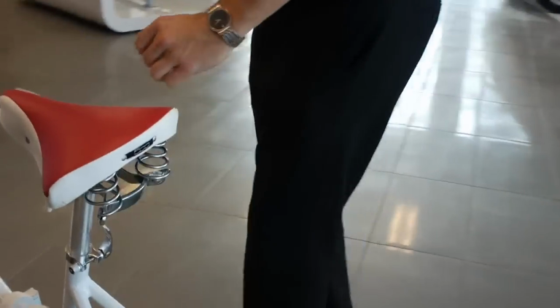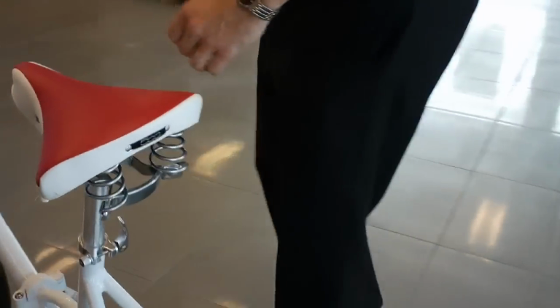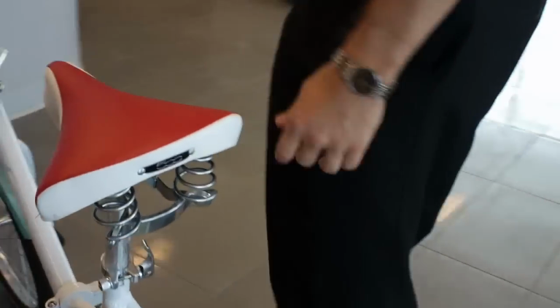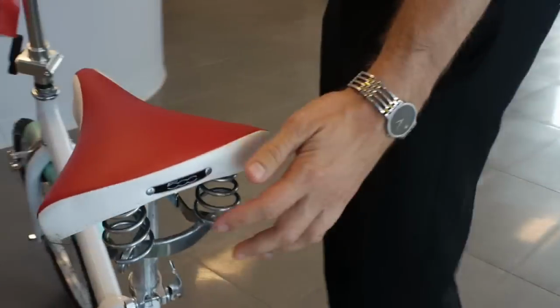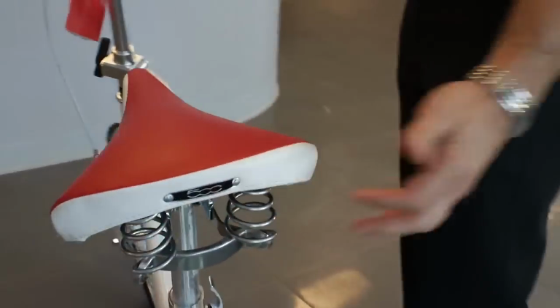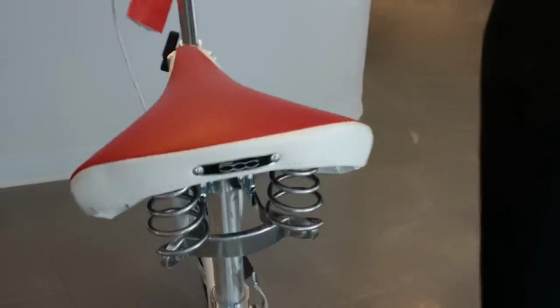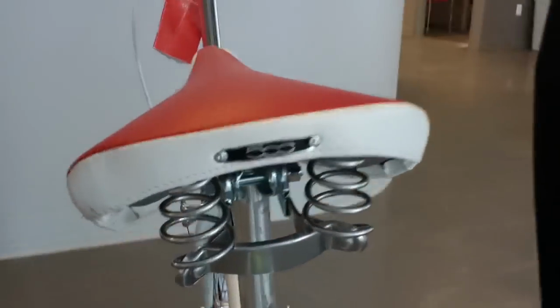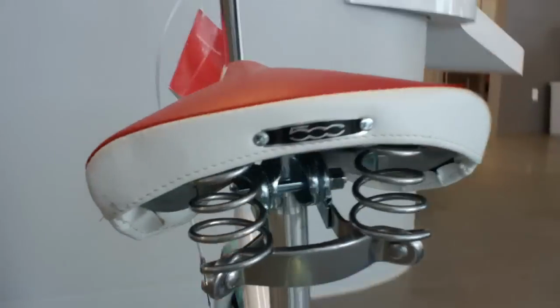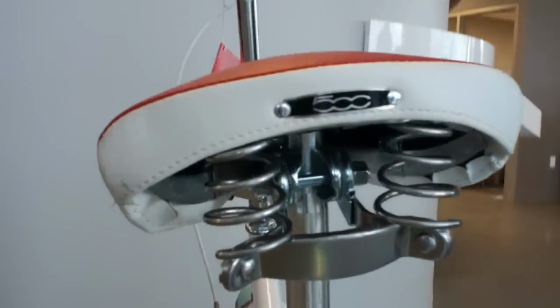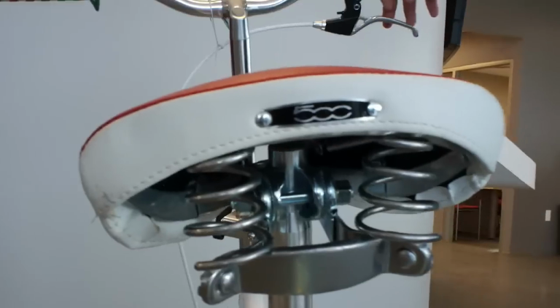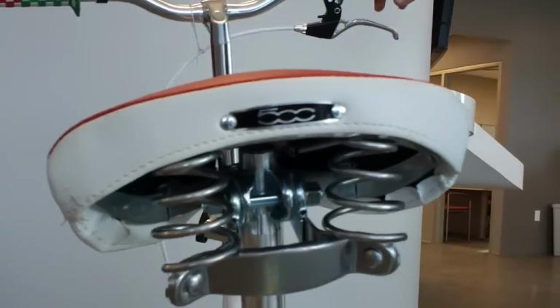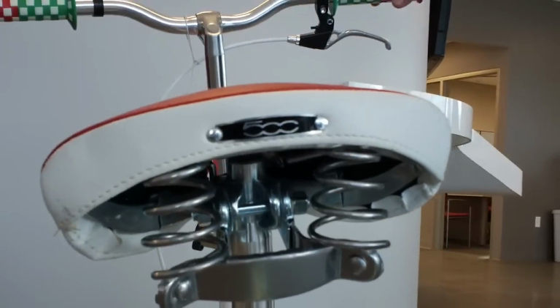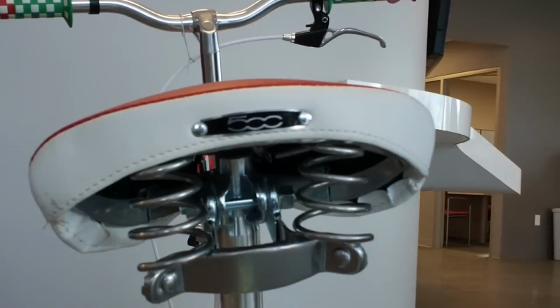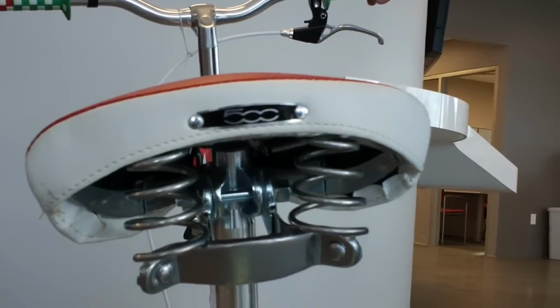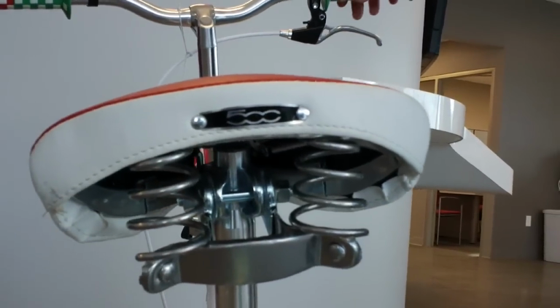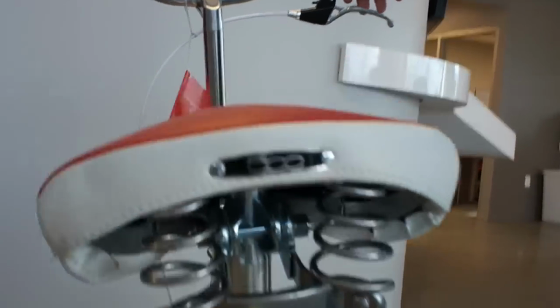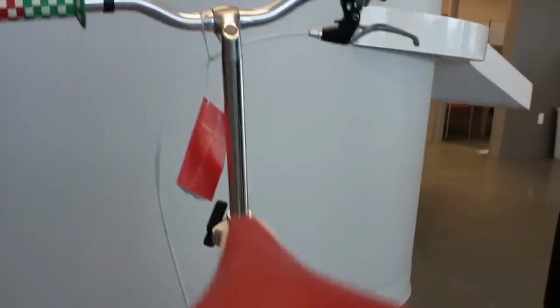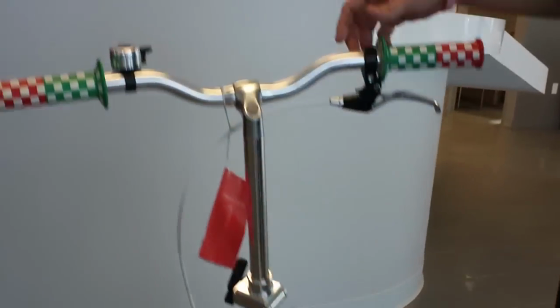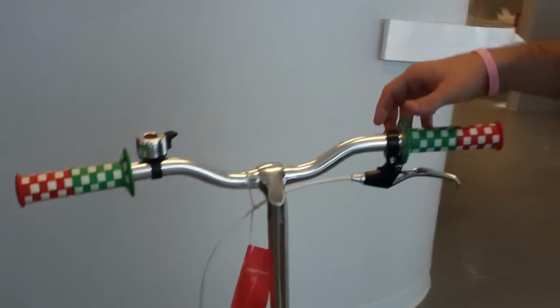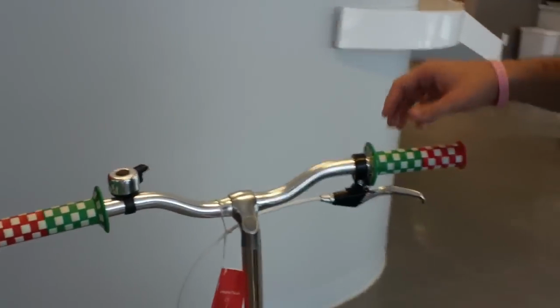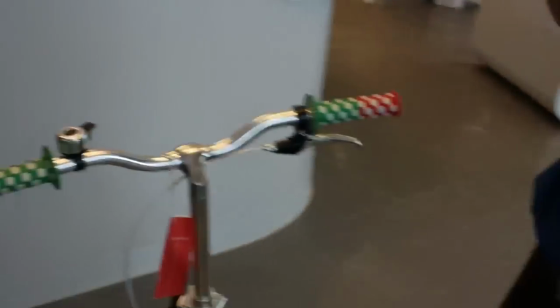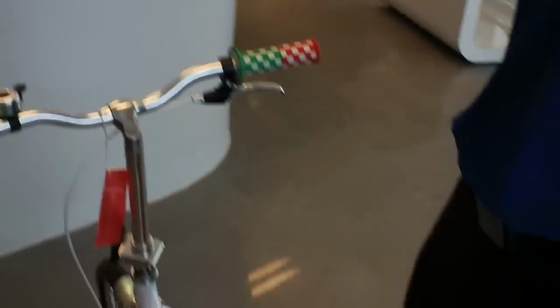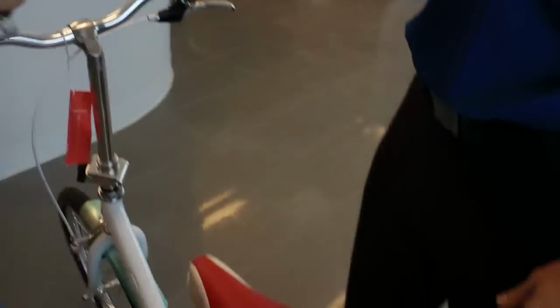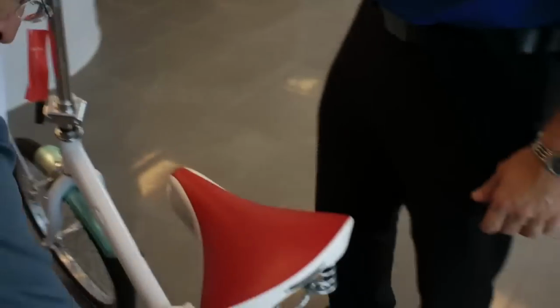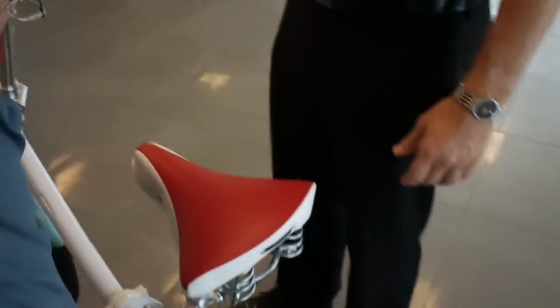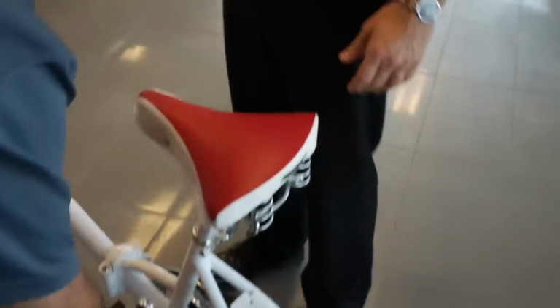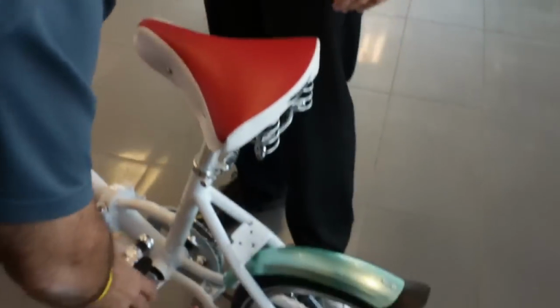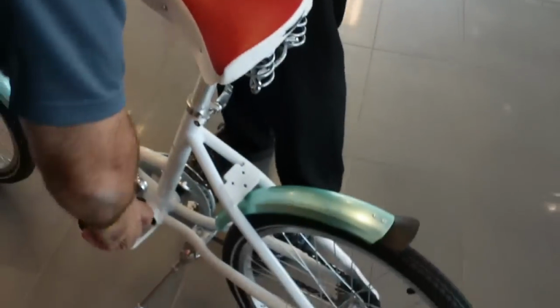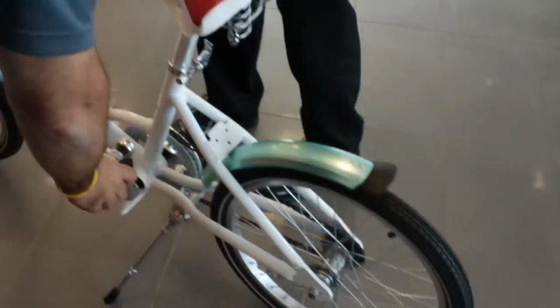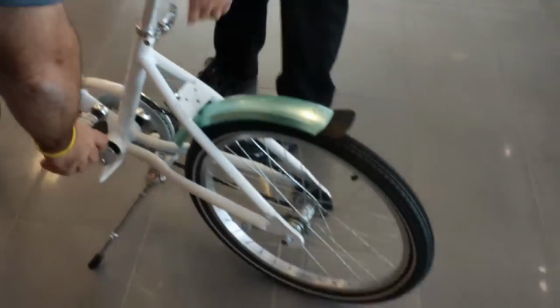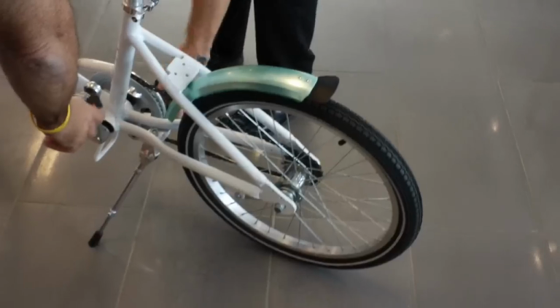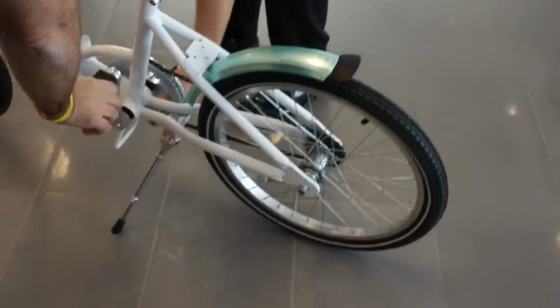The Fiat logo right there on the back. Oh, the pedals are collapsible too? The pedals collapse, yeah. Now, put your finger in the hole.